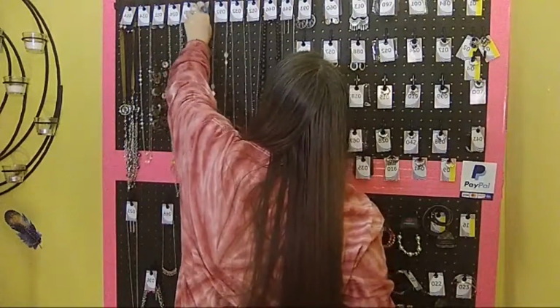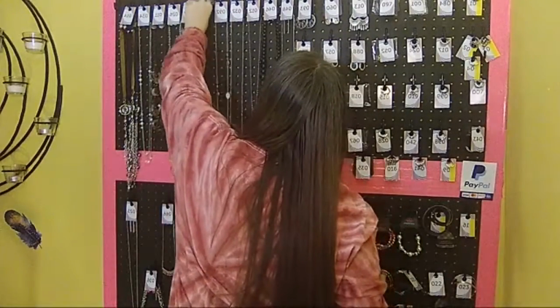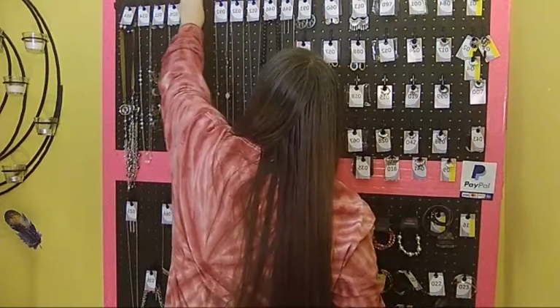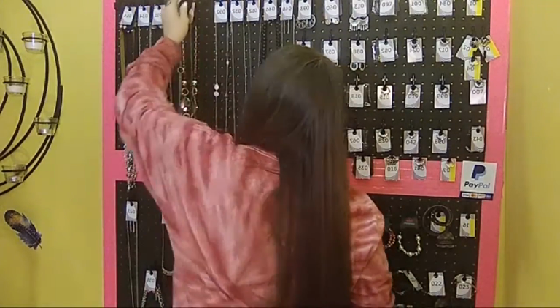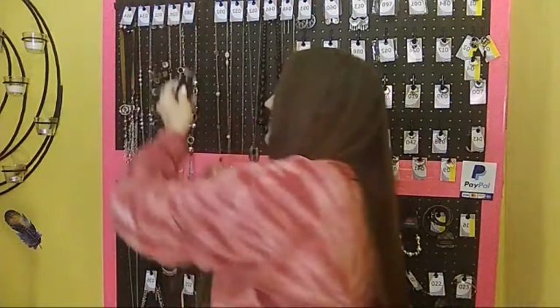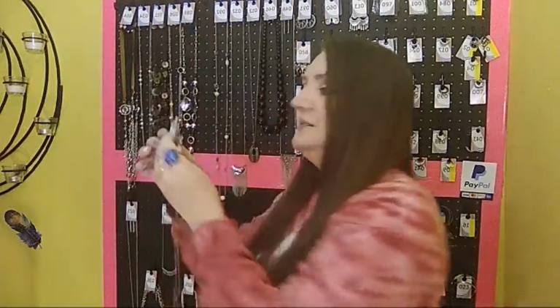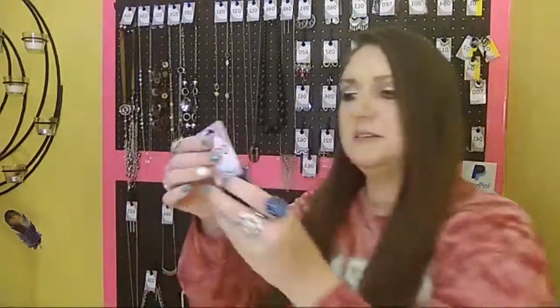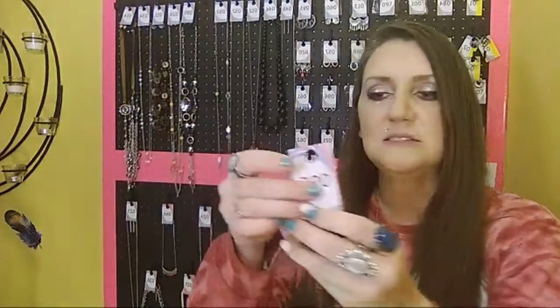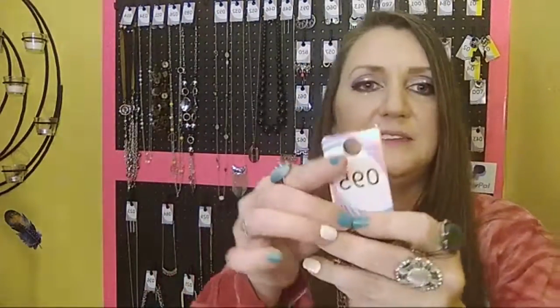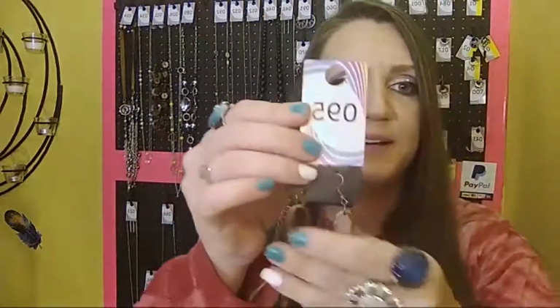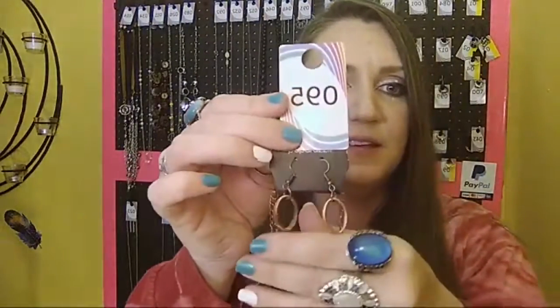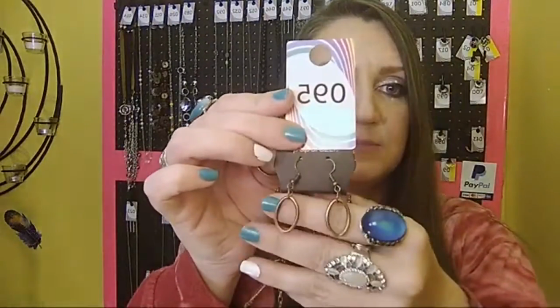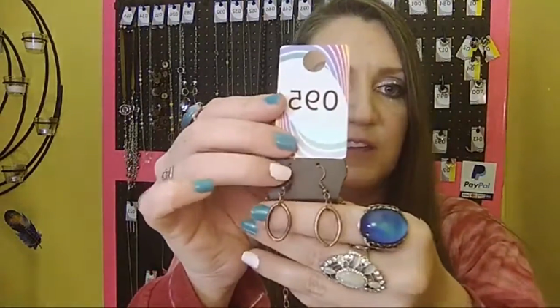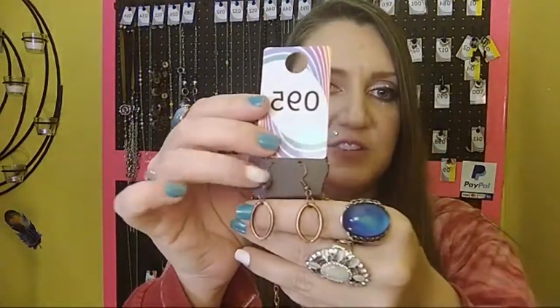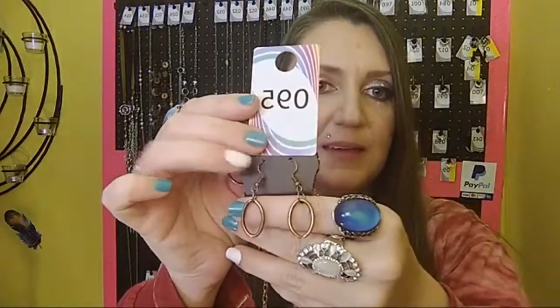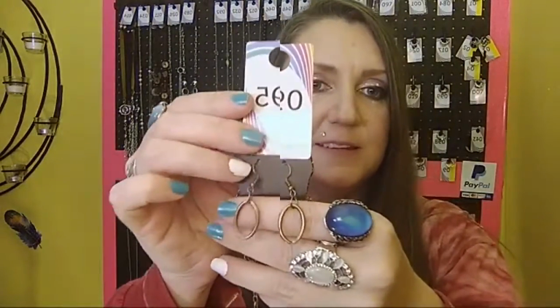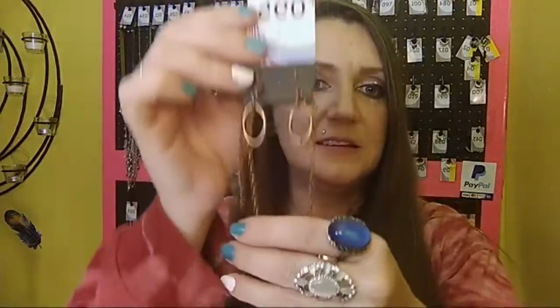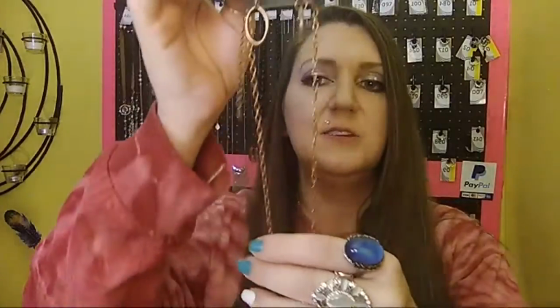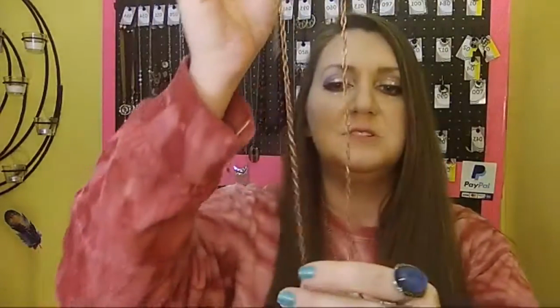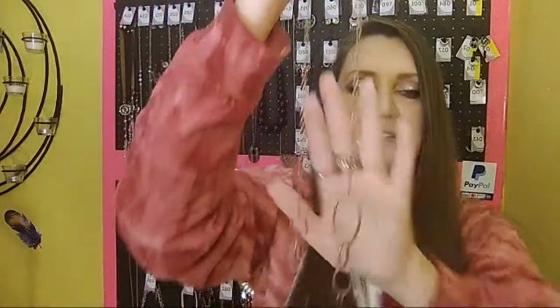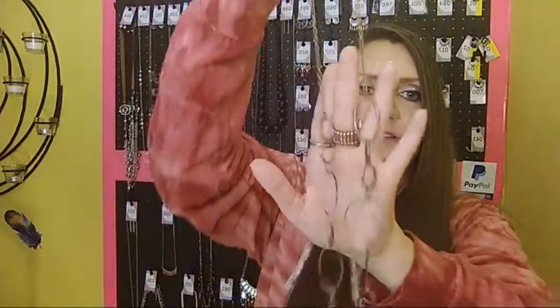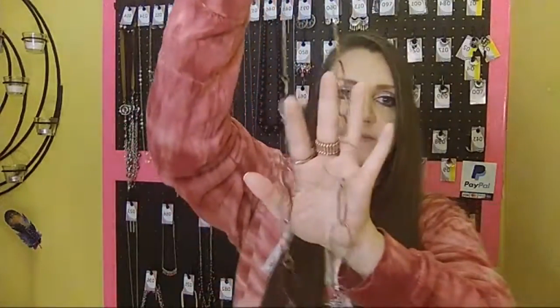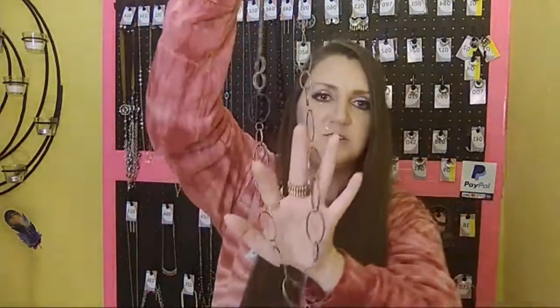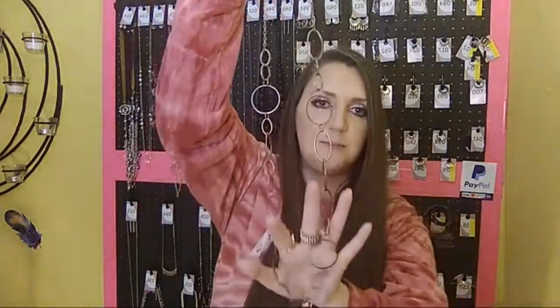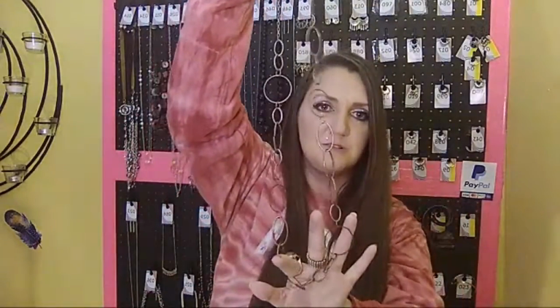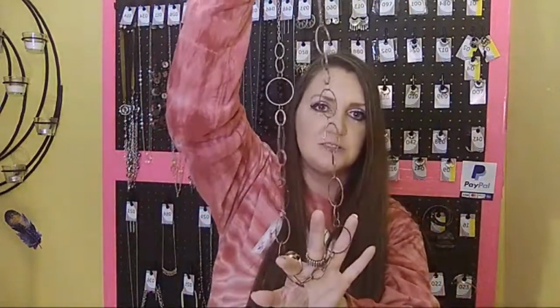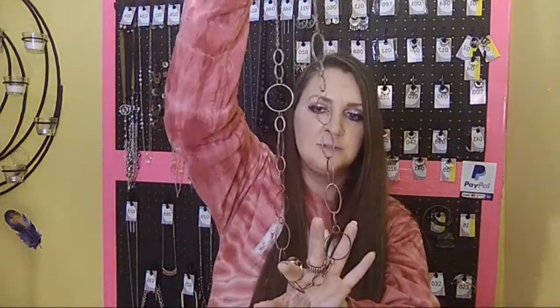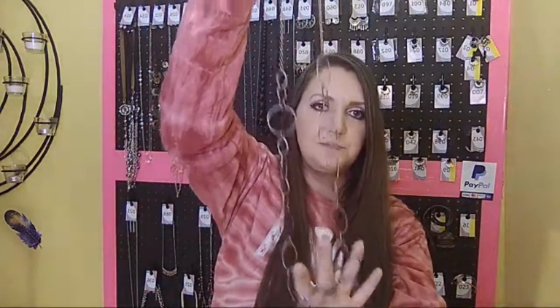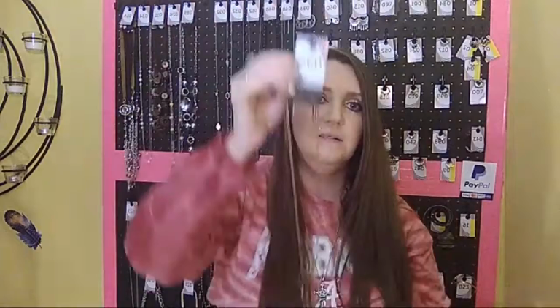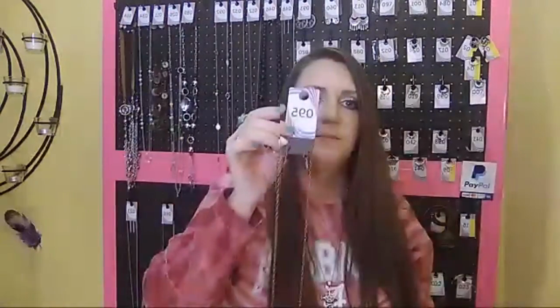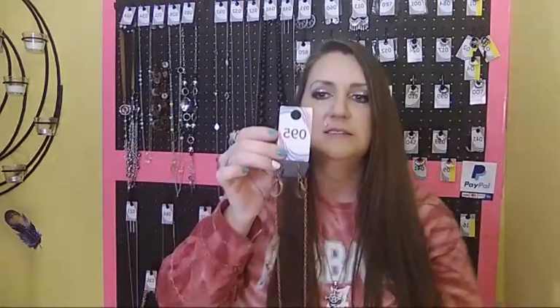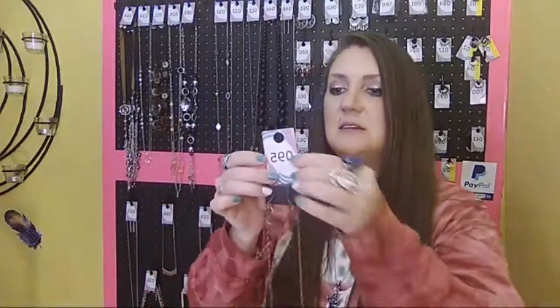Next we have a copper necklace — number 95. It comes with free fish hook back earrings, your one to two inch extender, and drops down into copper circles. Number 95.